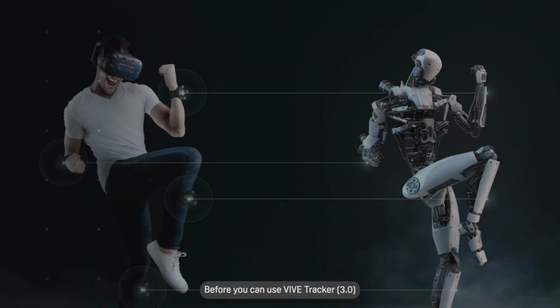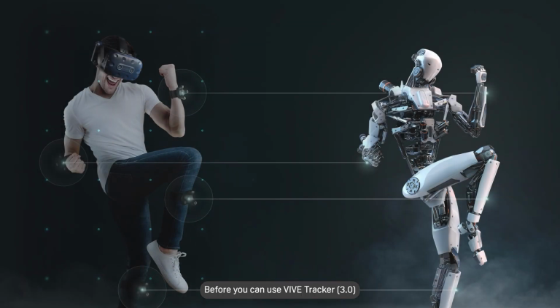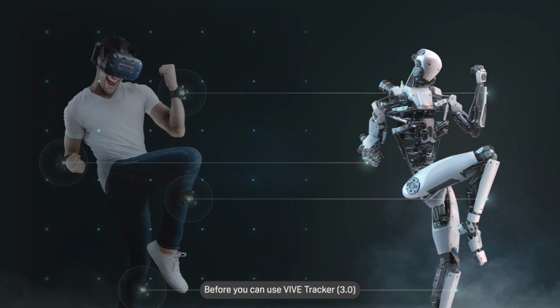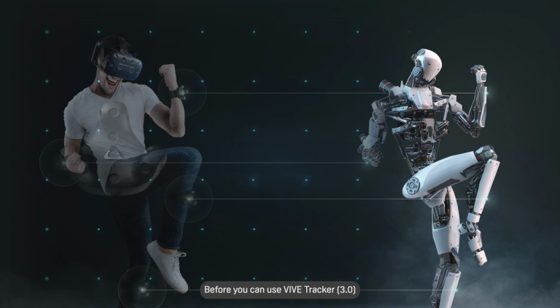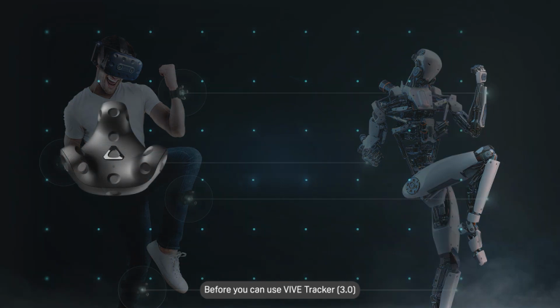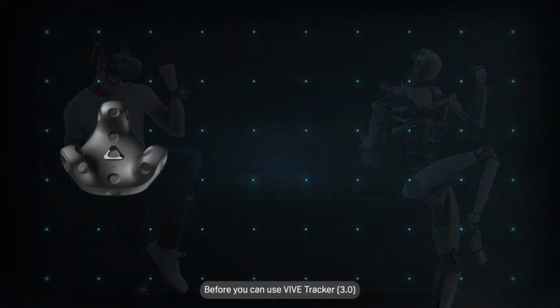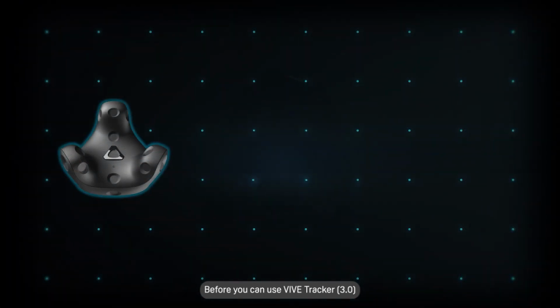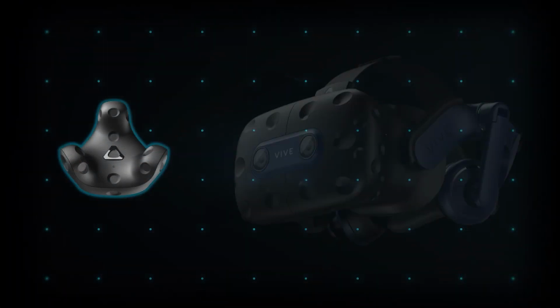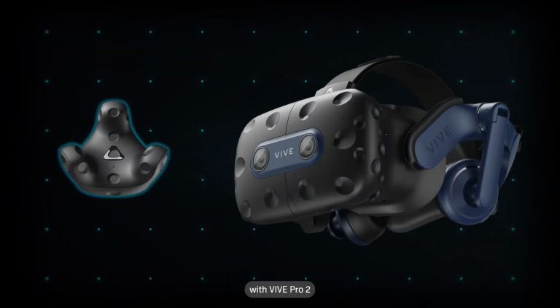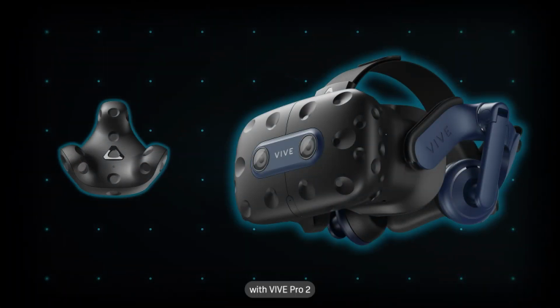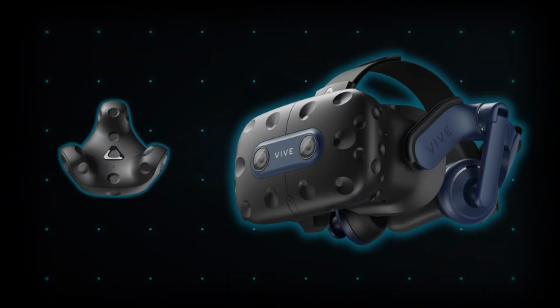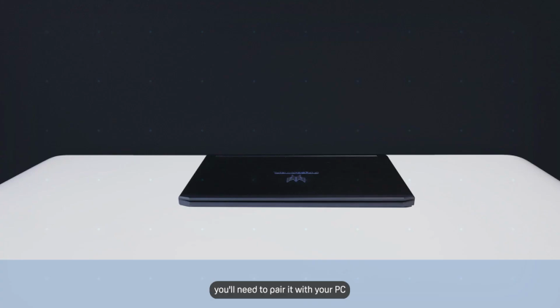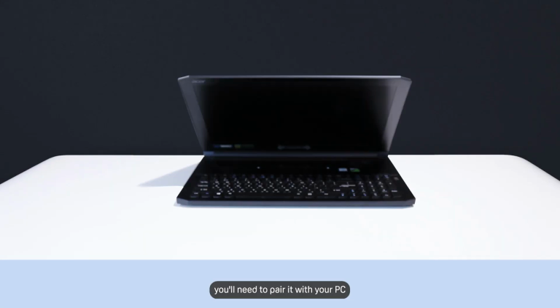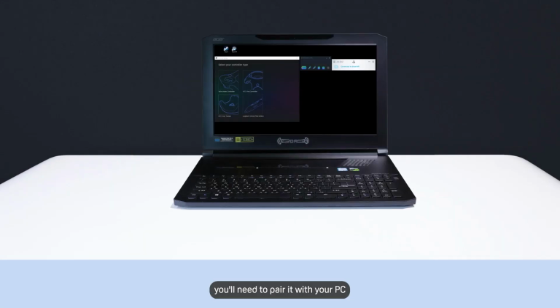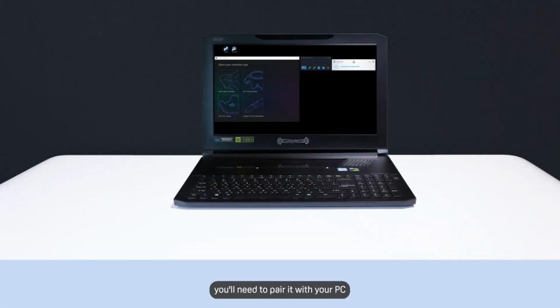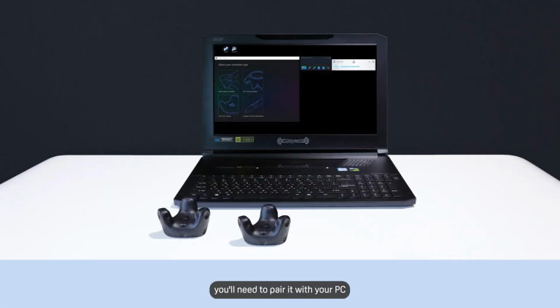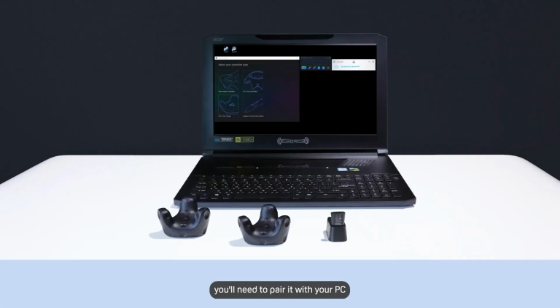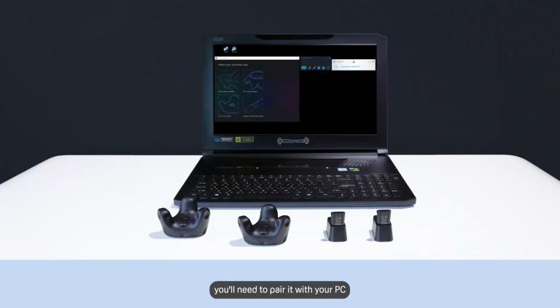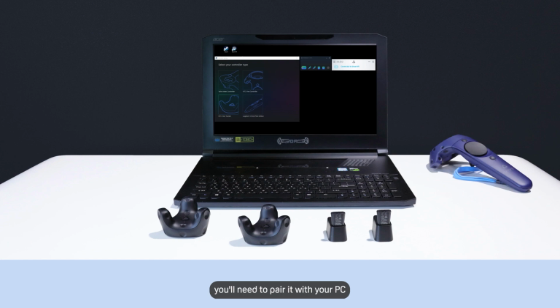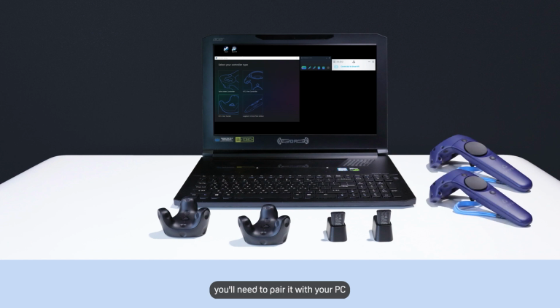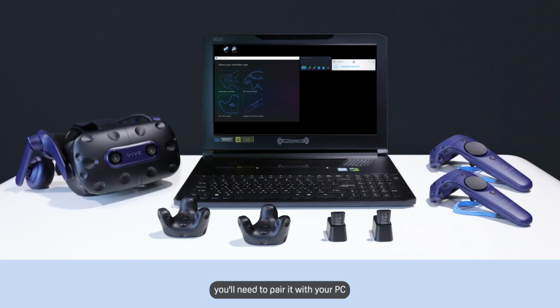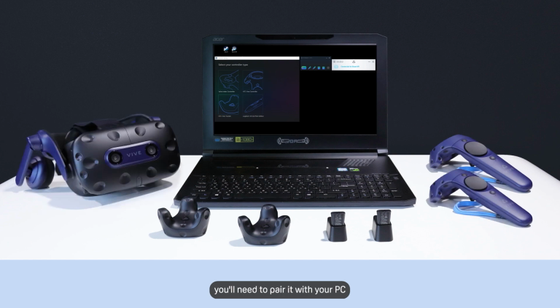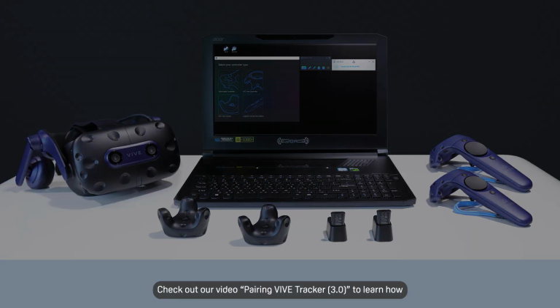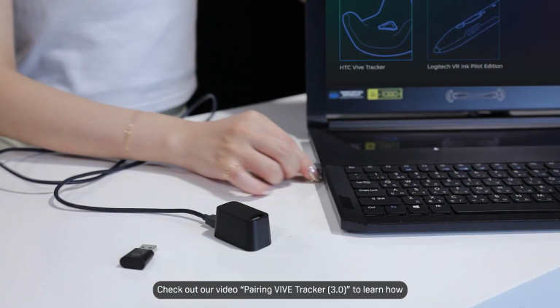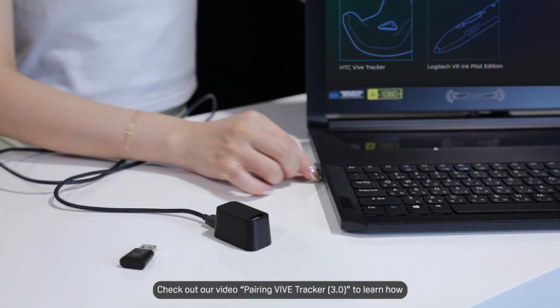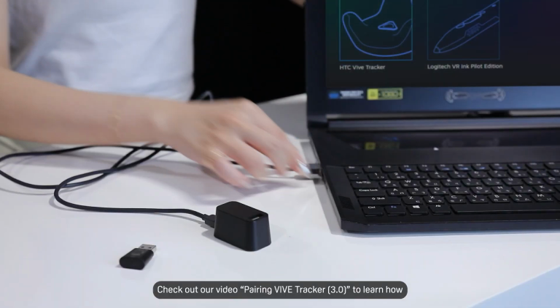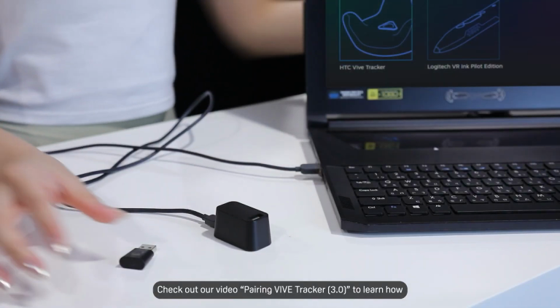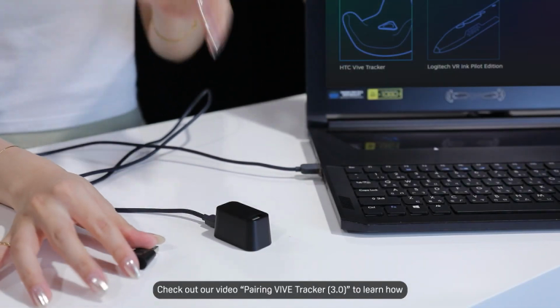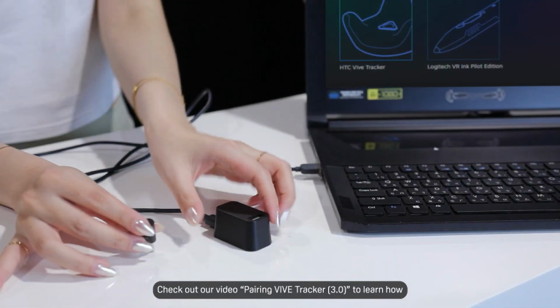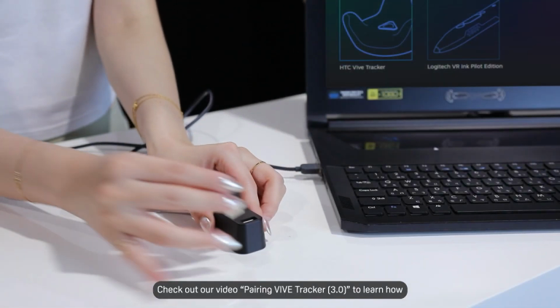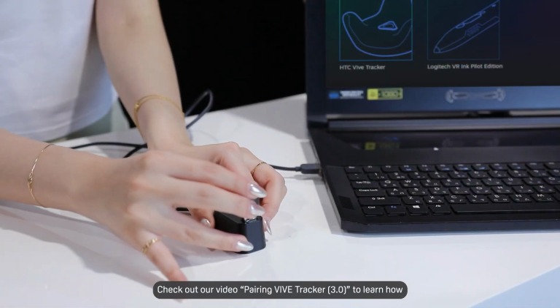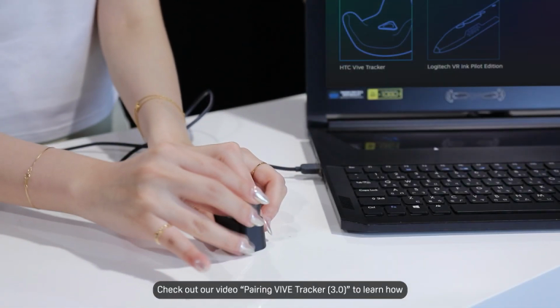Before you can use Vive Tracker 3.0 with Vive Pro 2, you'll need to pair it with your PC. Check out our video, Pairing Vive Tracker 3.0, to learn how.